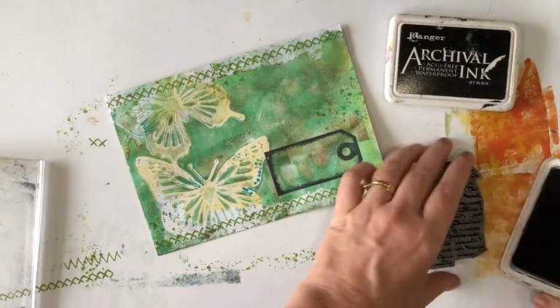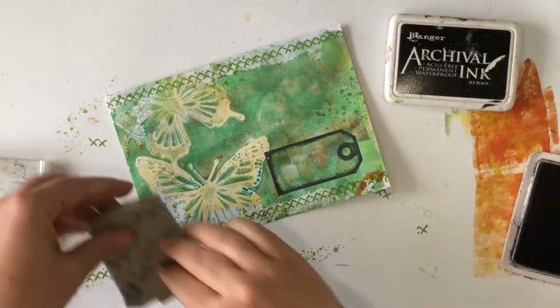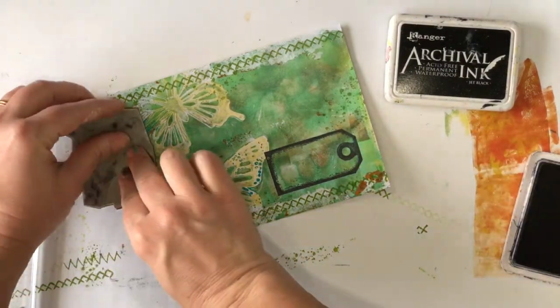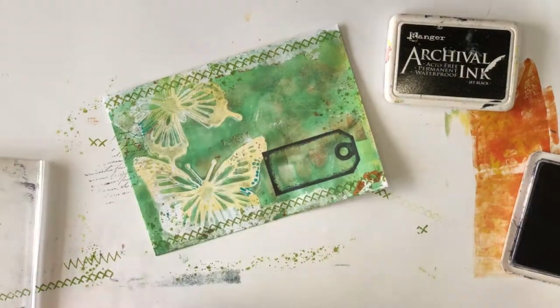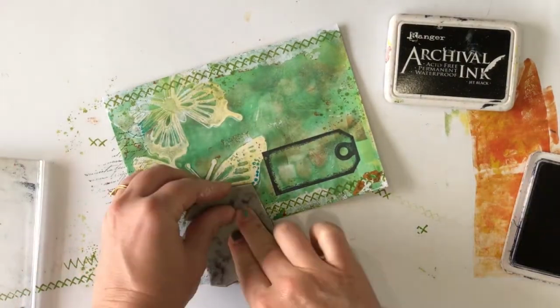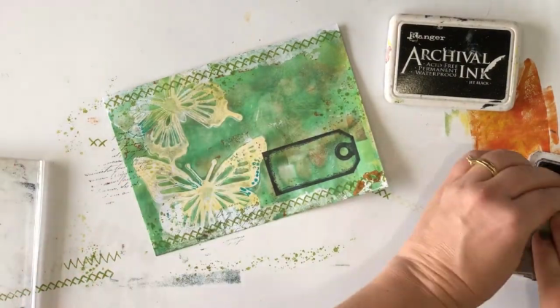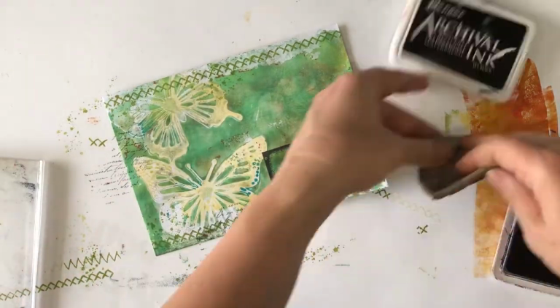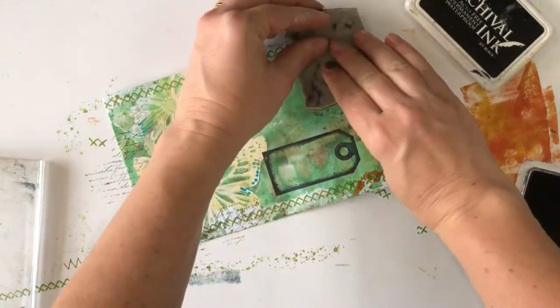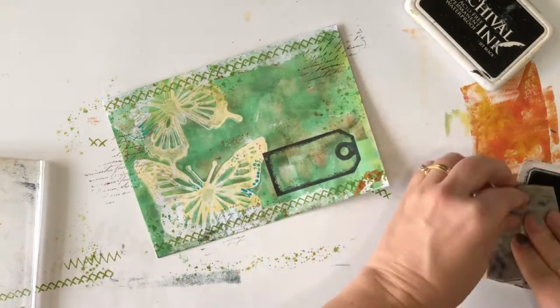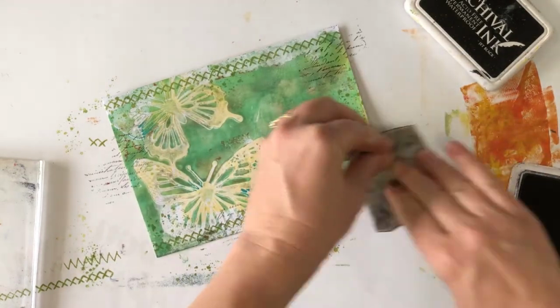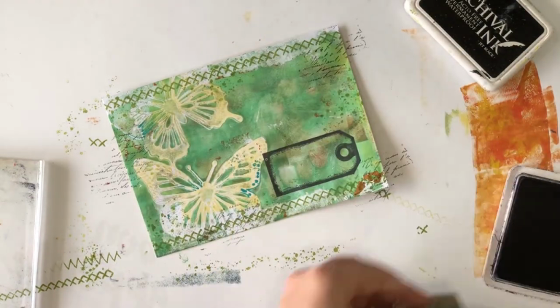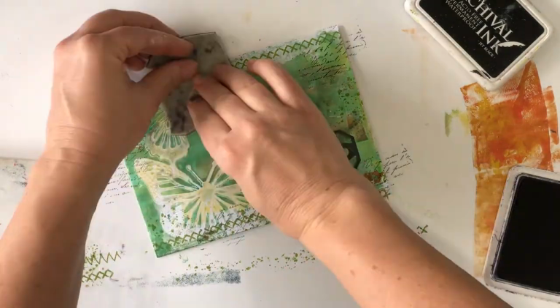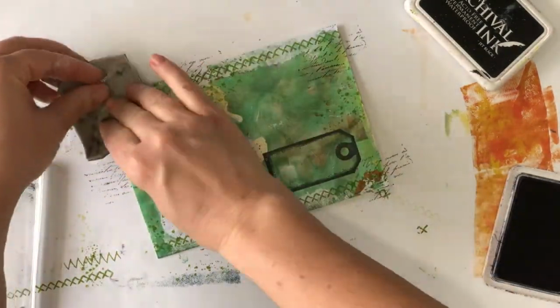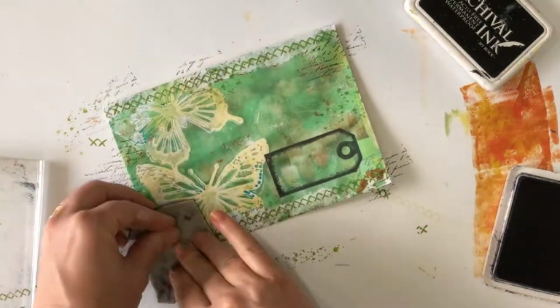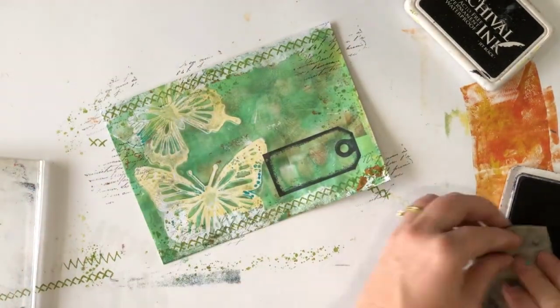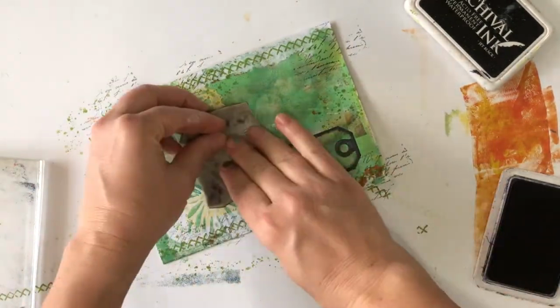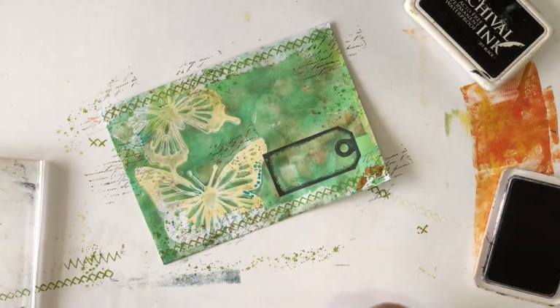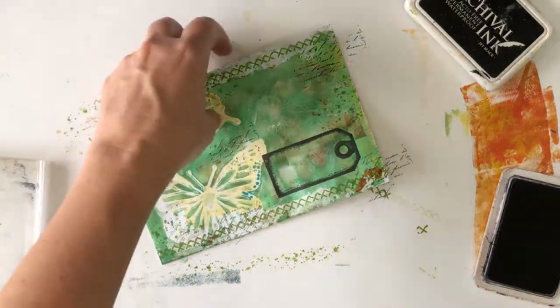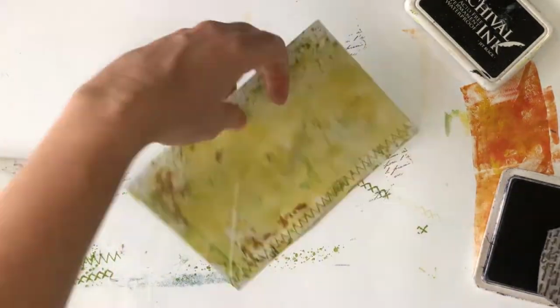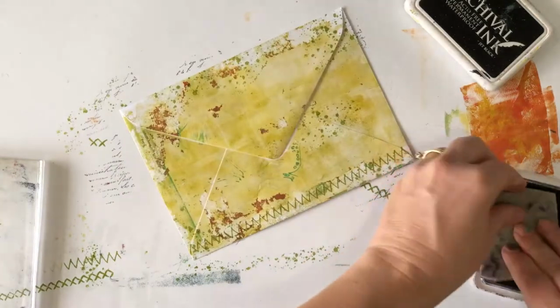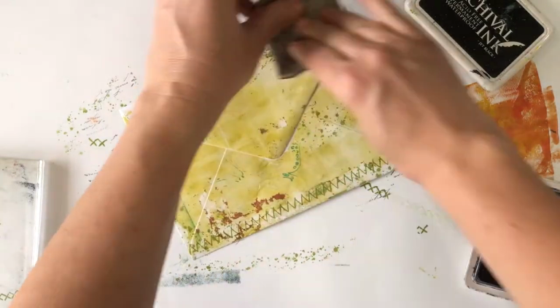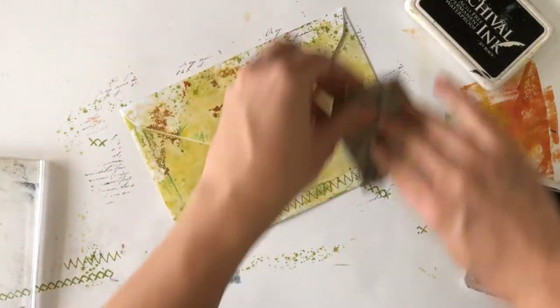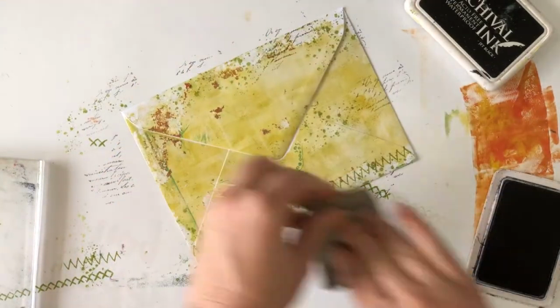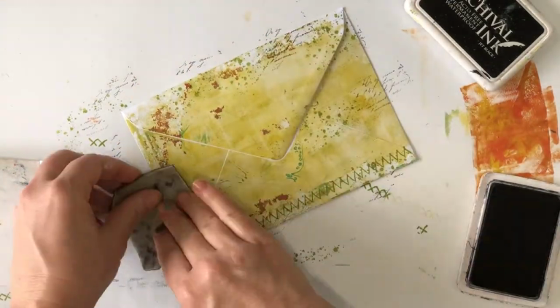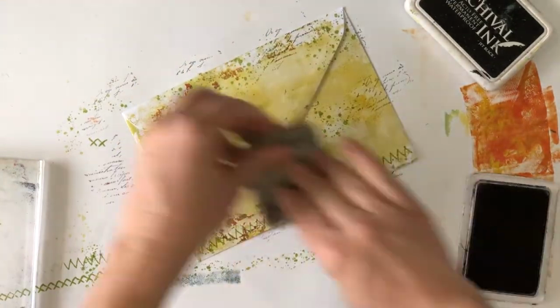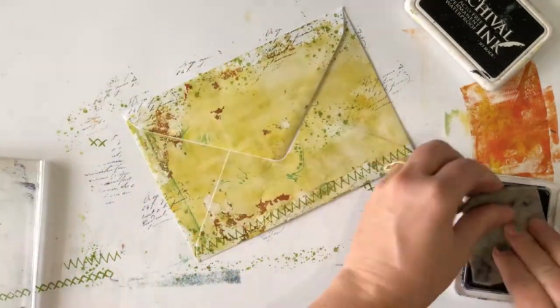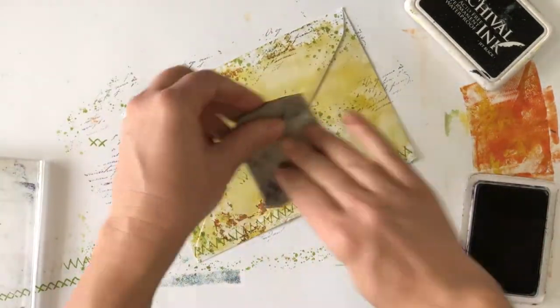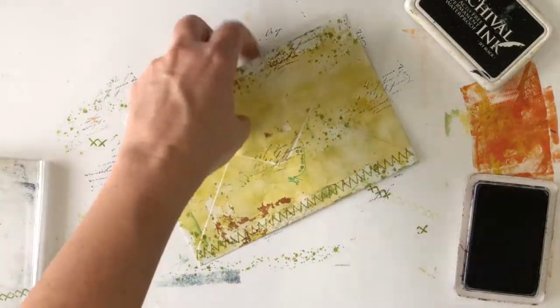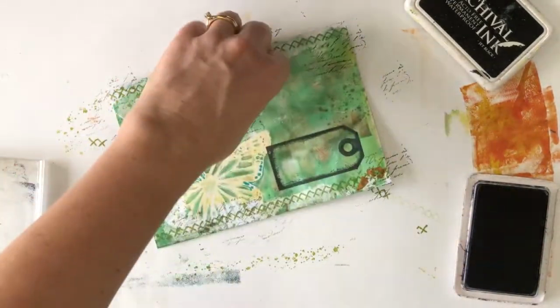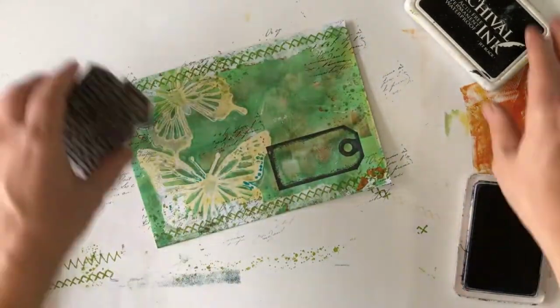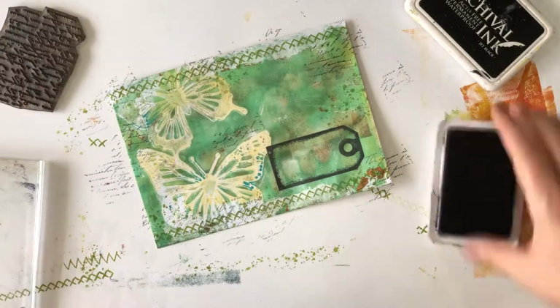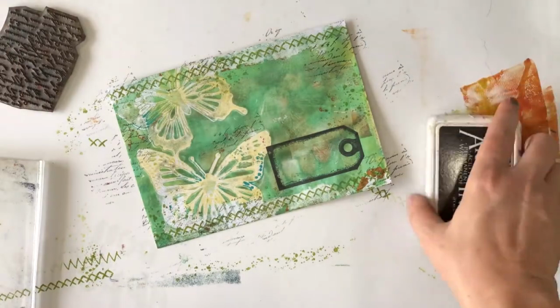I wanted to add some extra random stamping, and this time I'm using the French script texture stamp with jet black archival ink. This is one of my favourite stamps as the script is small and subtle, but just adds that finishing touch and is especially perfect for a mail art correspondence theme.